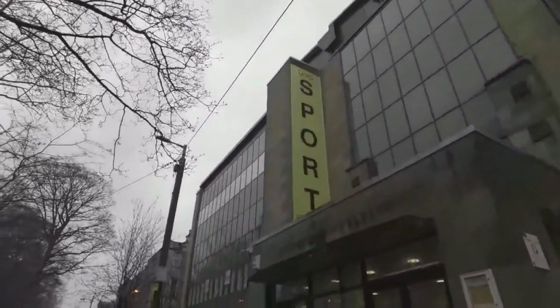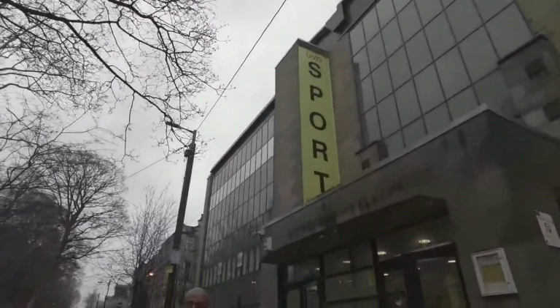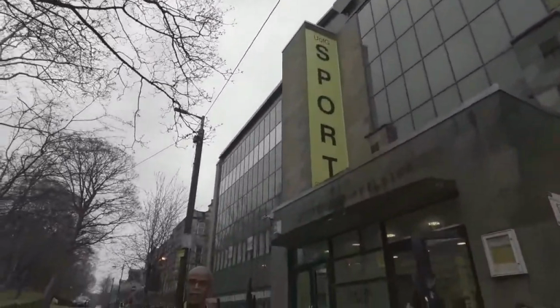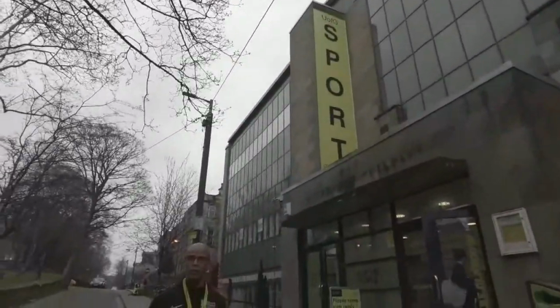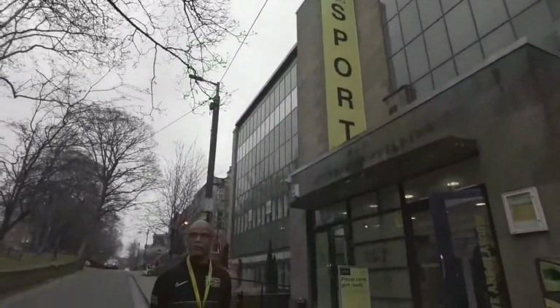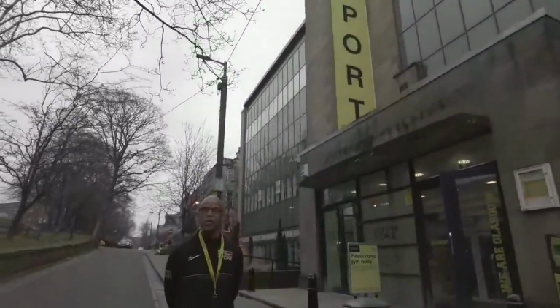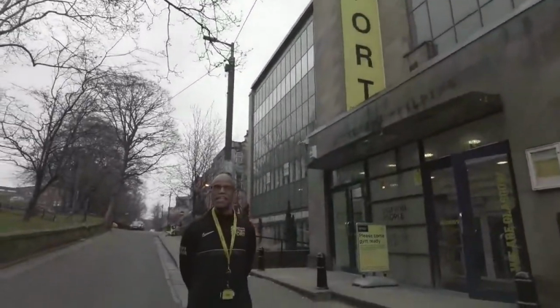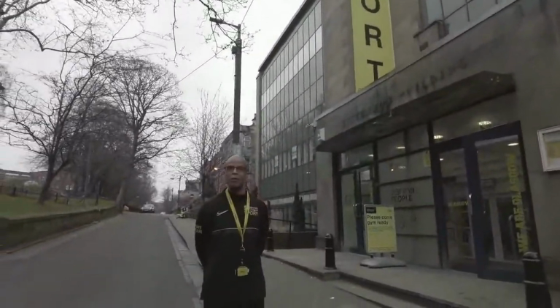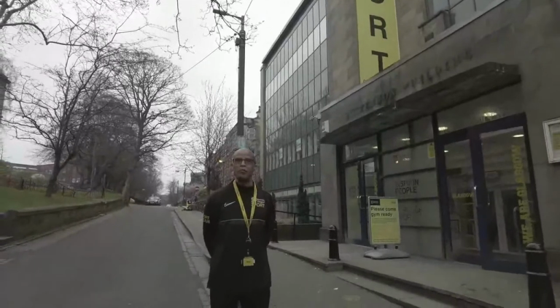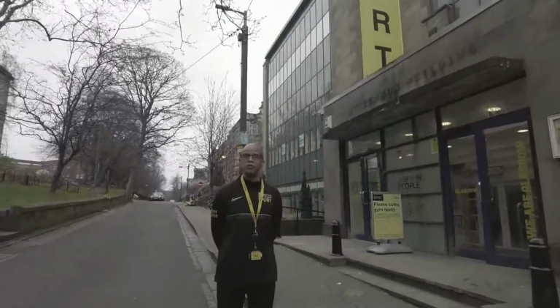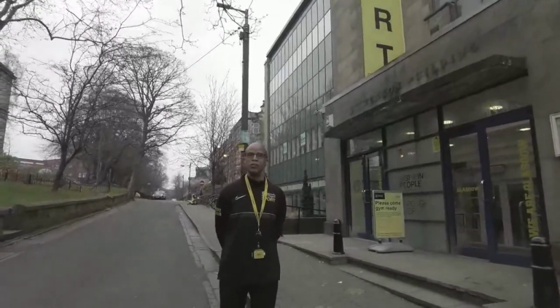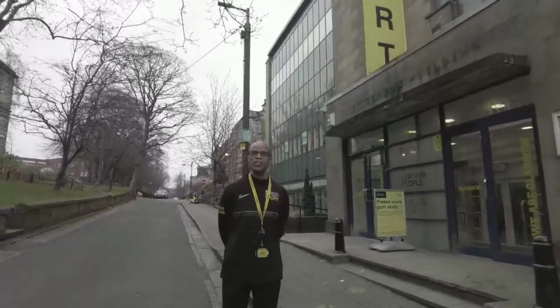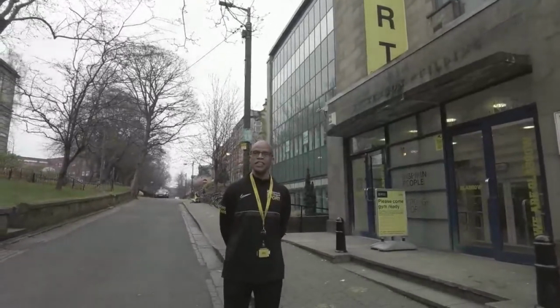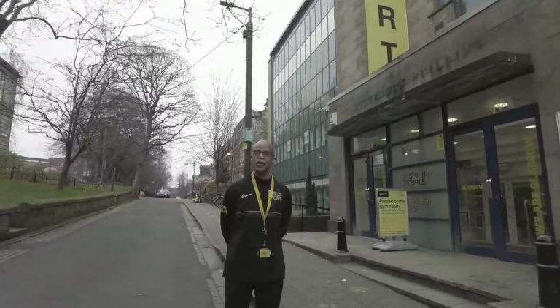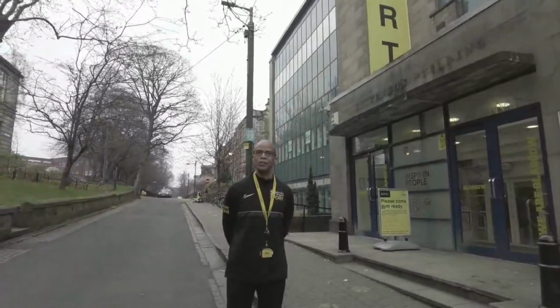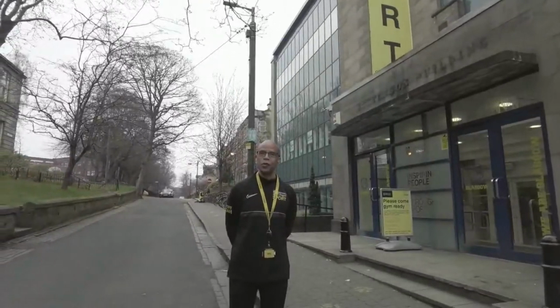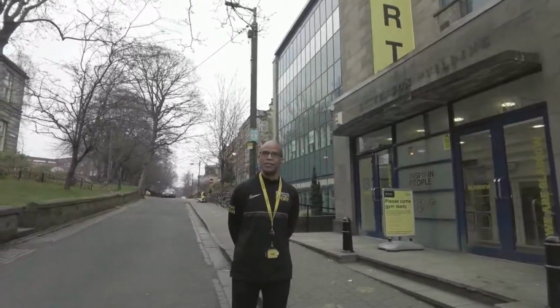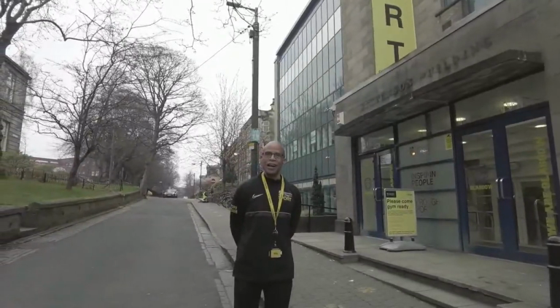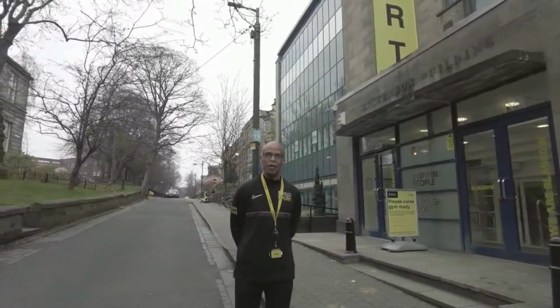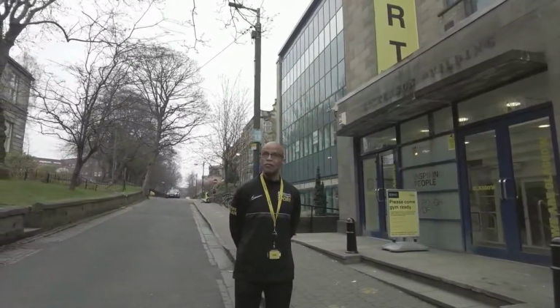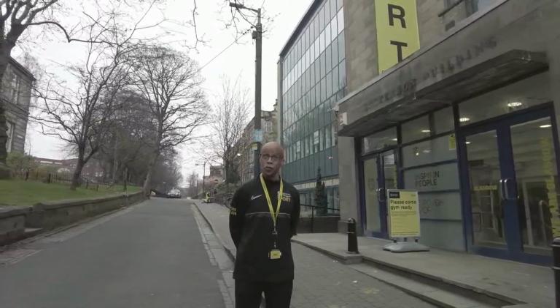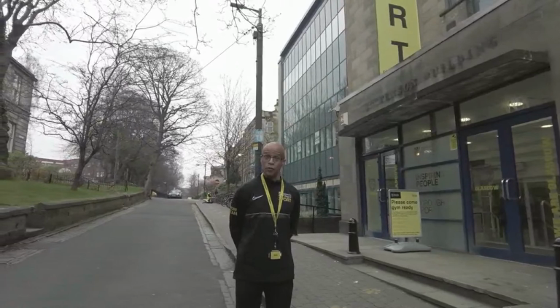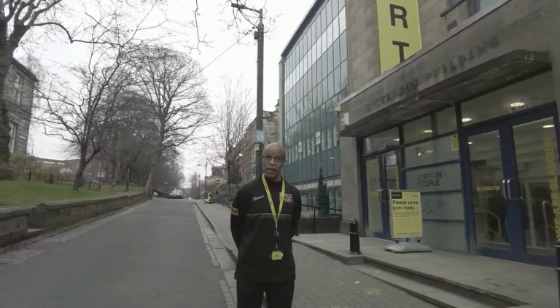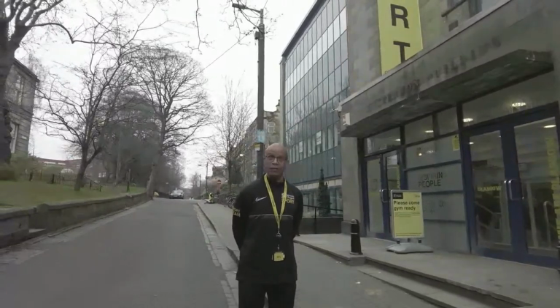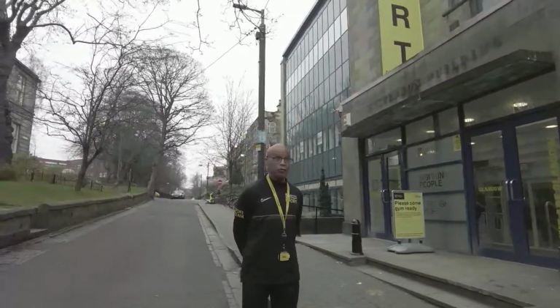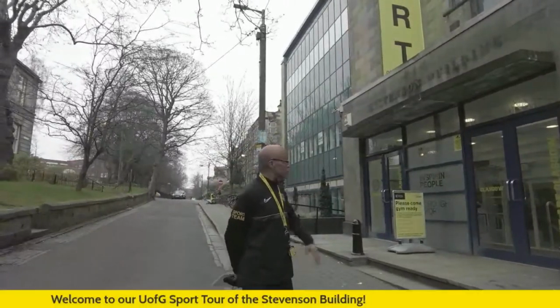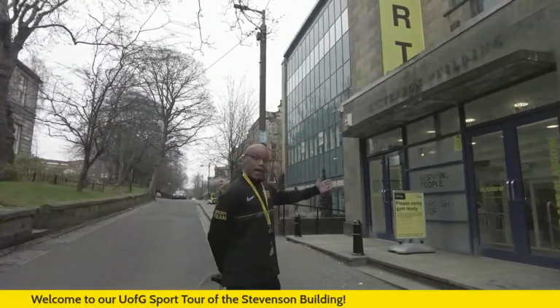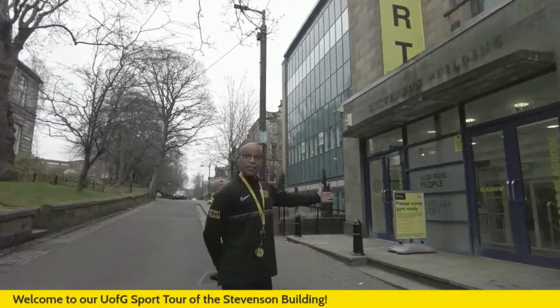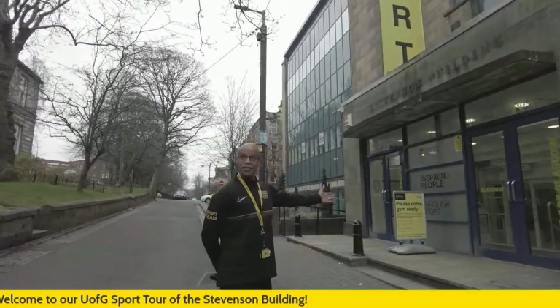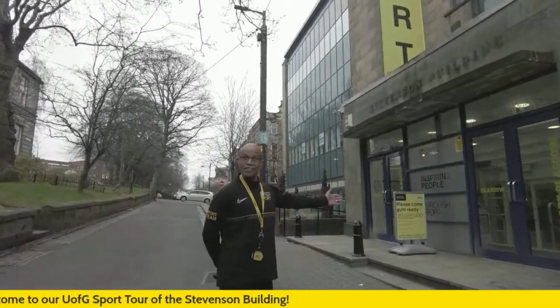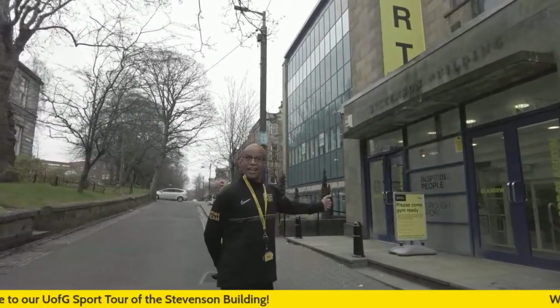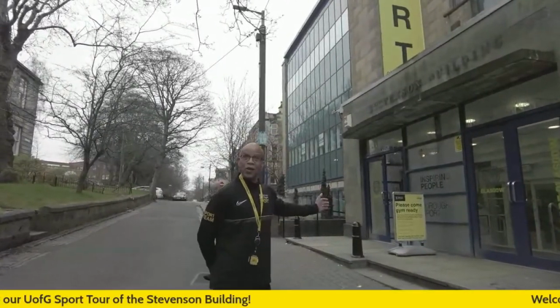Good morning everyone. My name is Billy Lee. I'm the Membership Sales and Retention Lead for Glasgow Sports. I'm going to give you a tour of the building now and we'll start at the entrance — here we go.